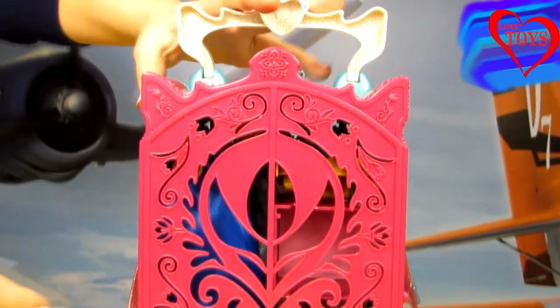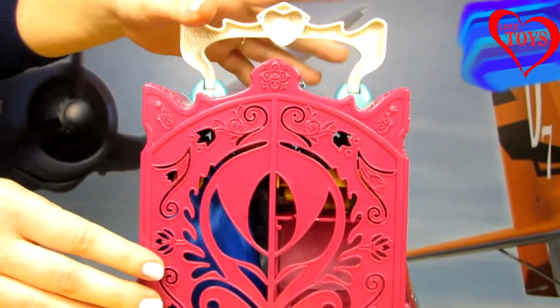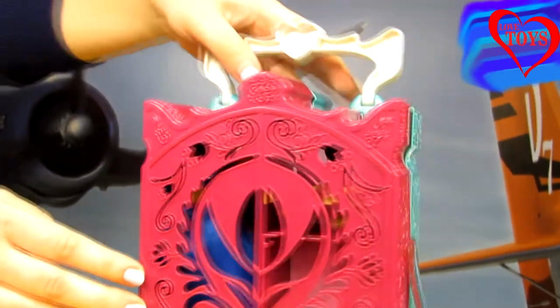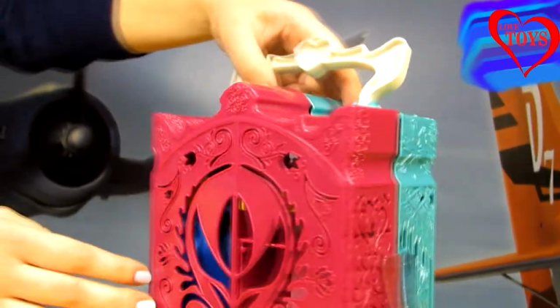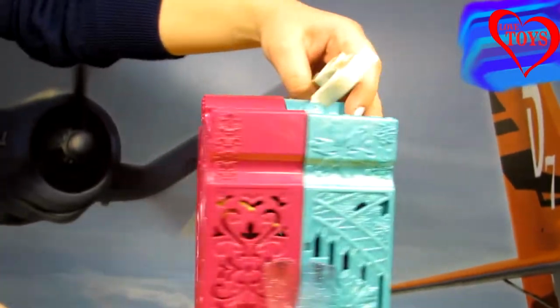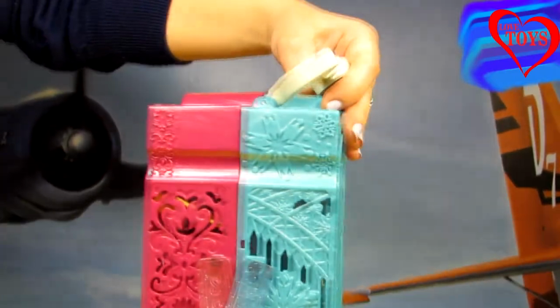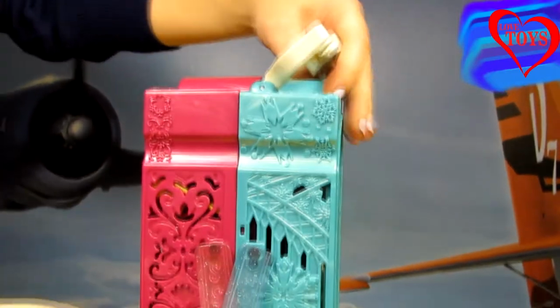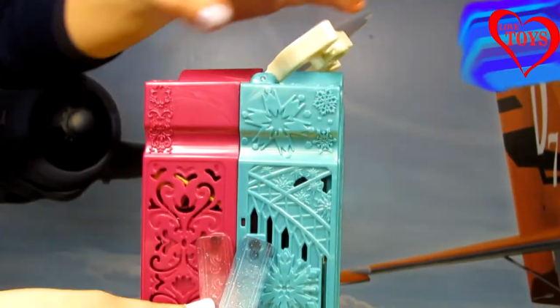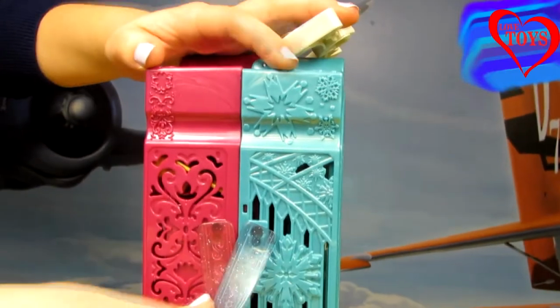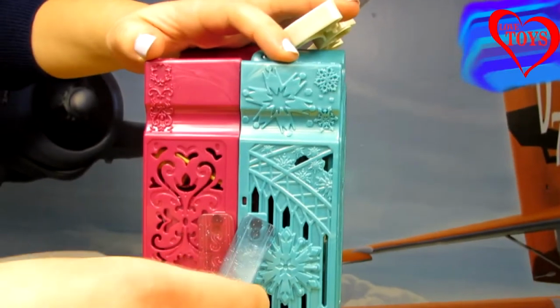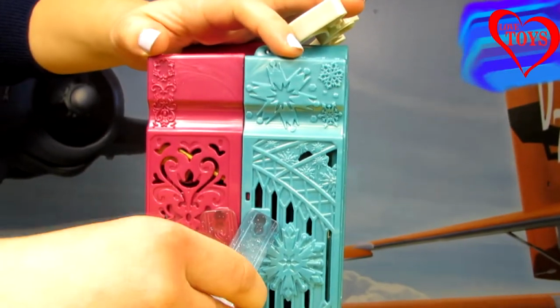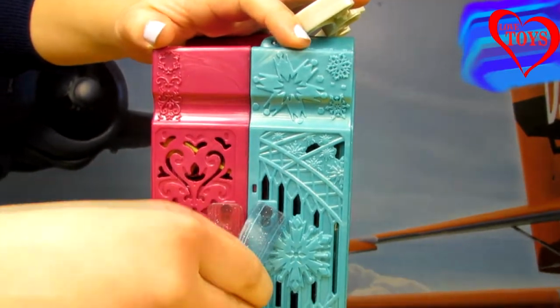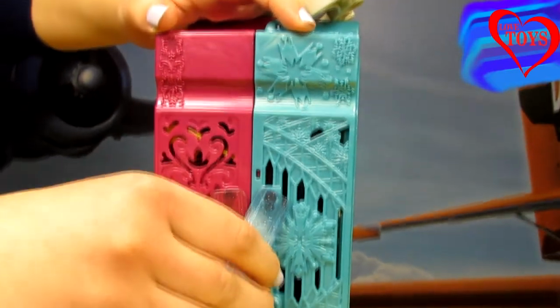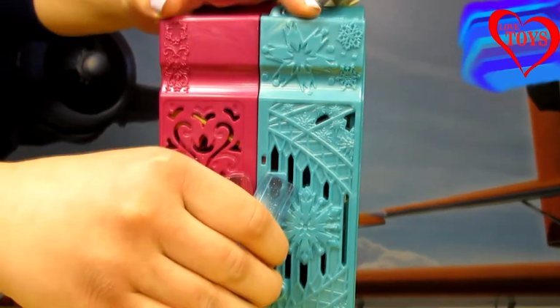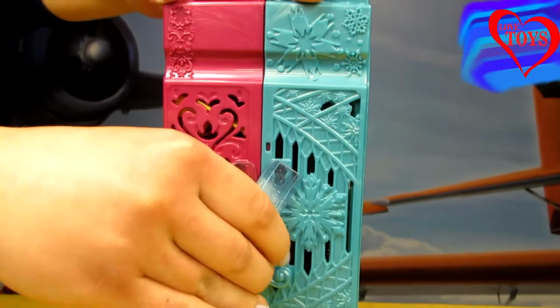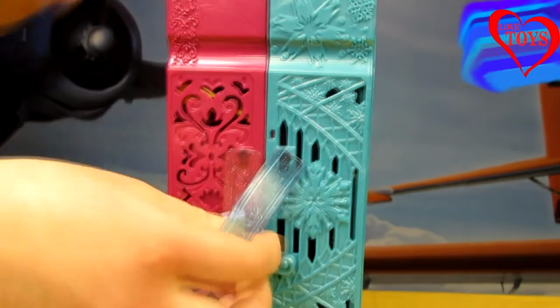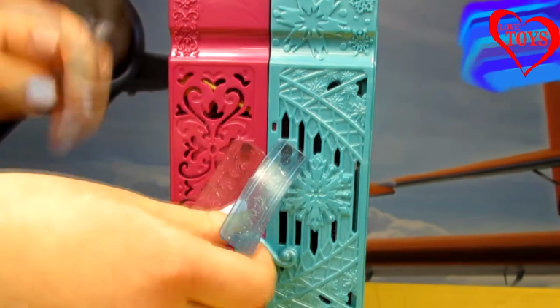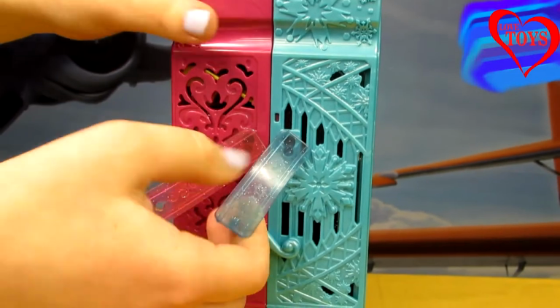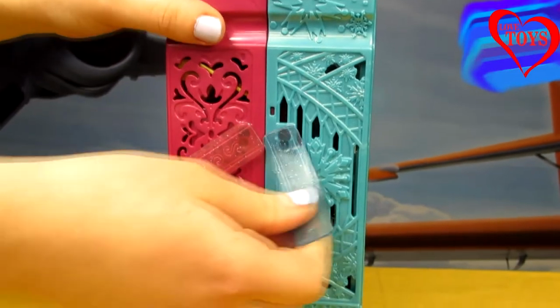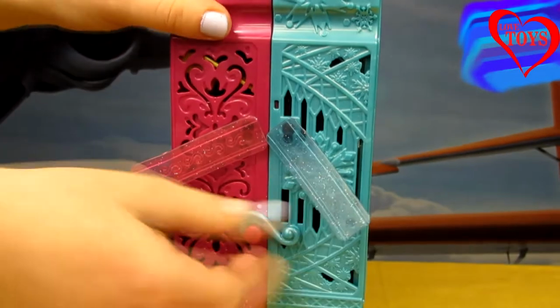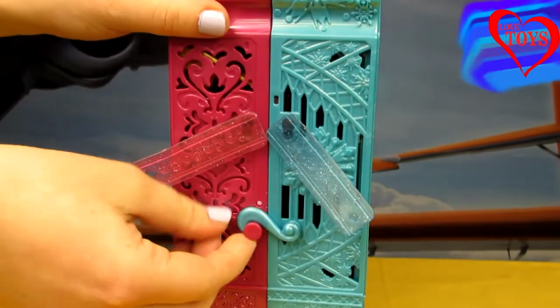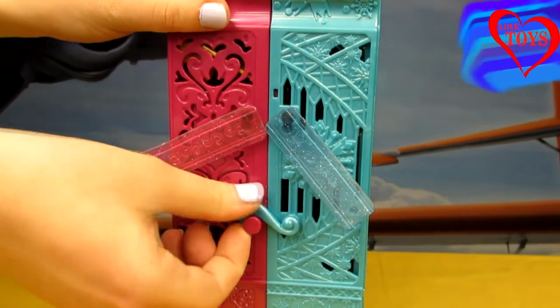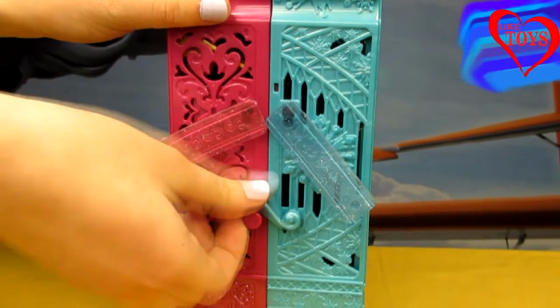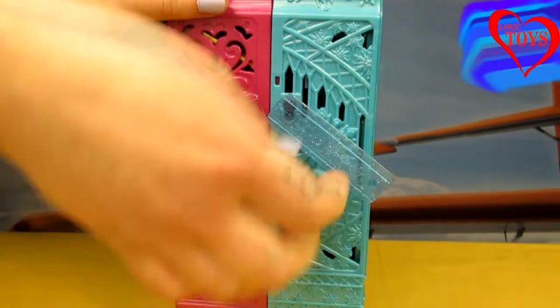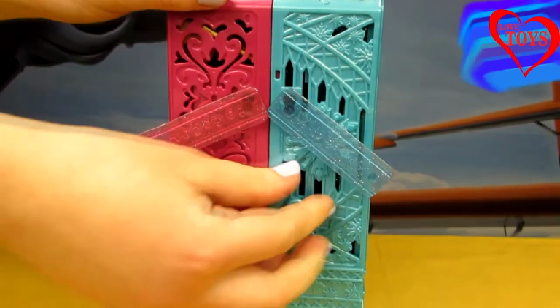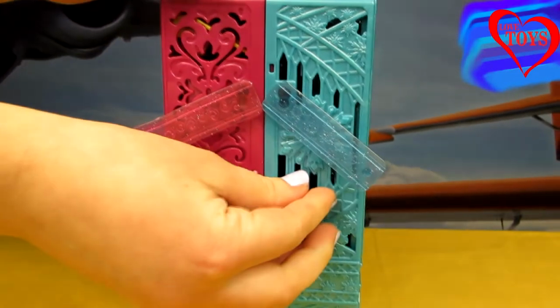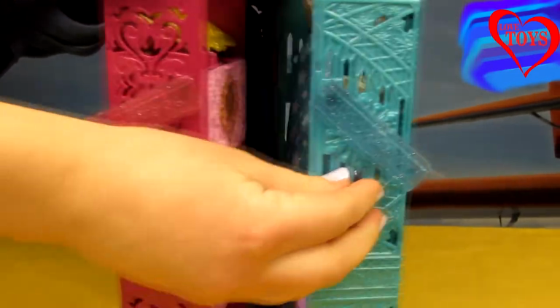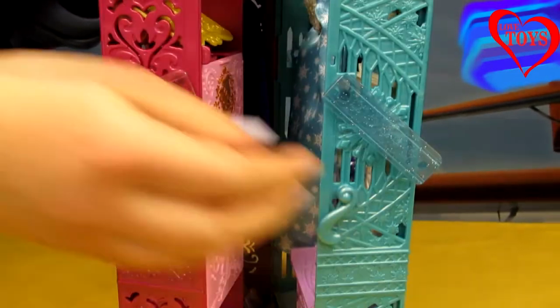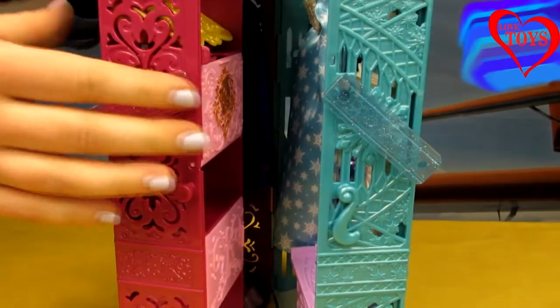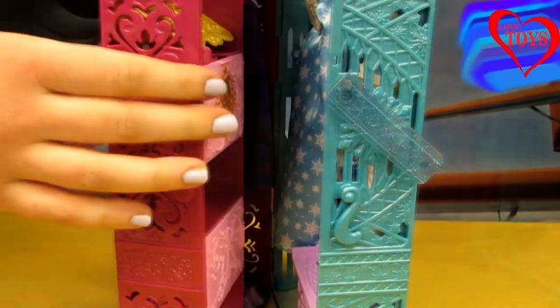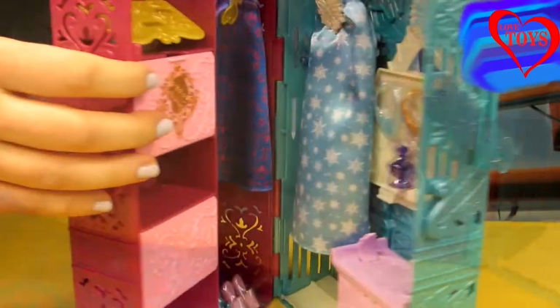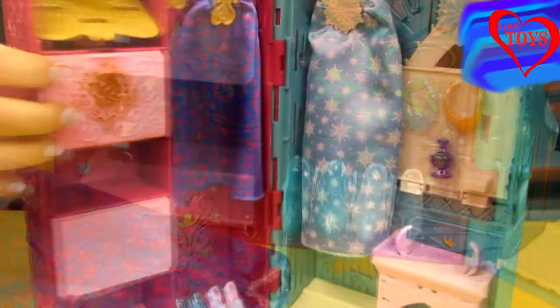Here we've got this special lock, and thanks to that we can open up our great closet. This is a pair of shoes.